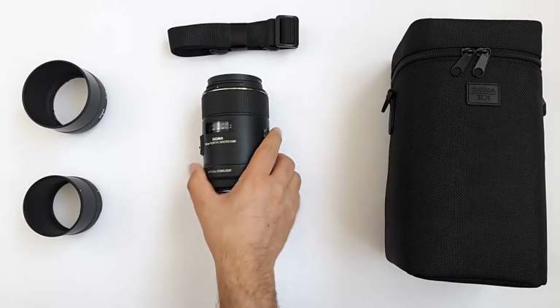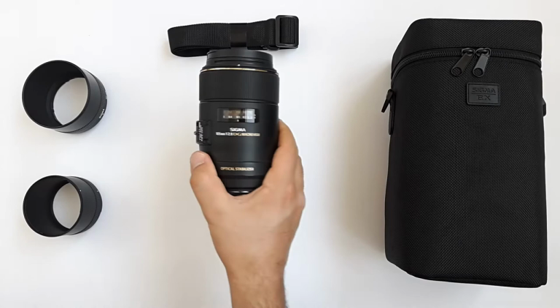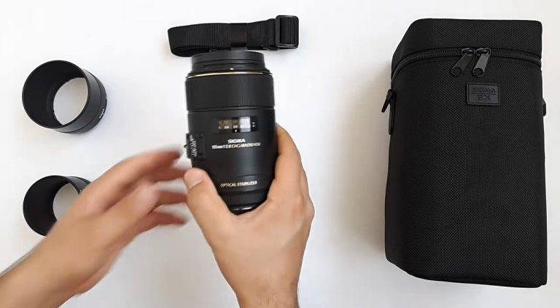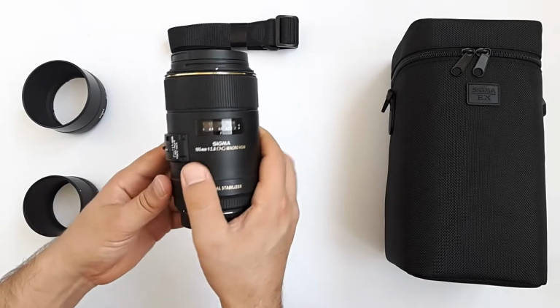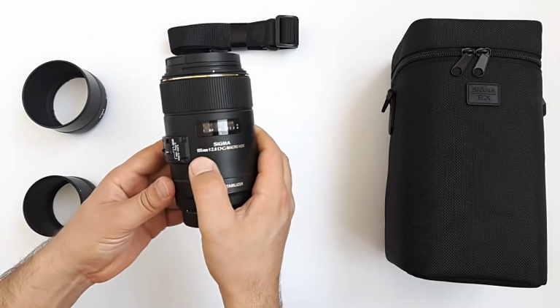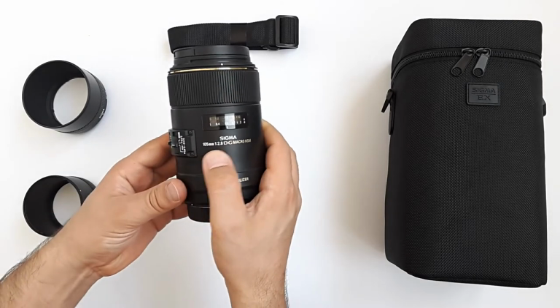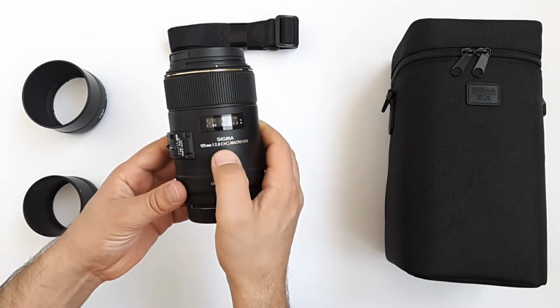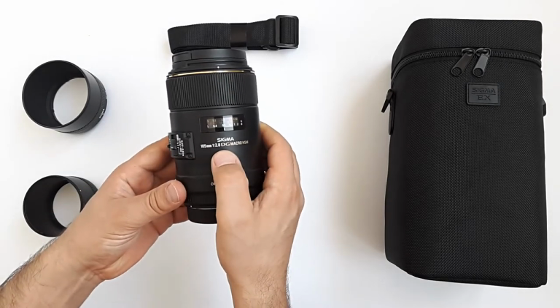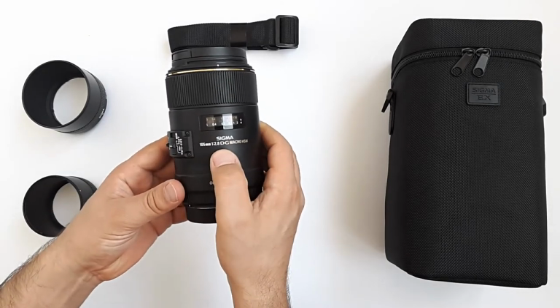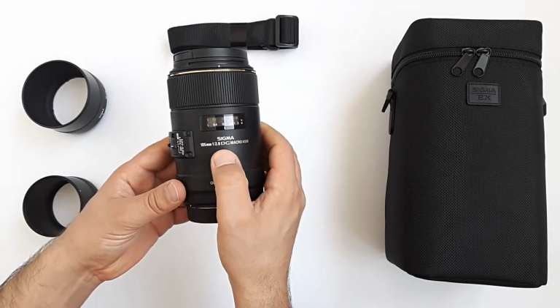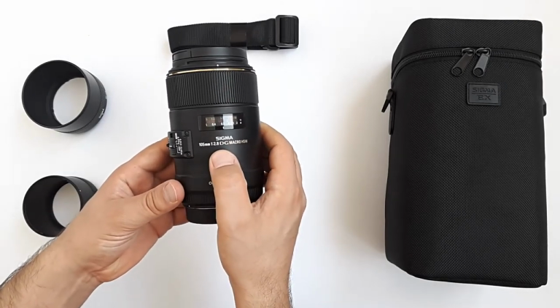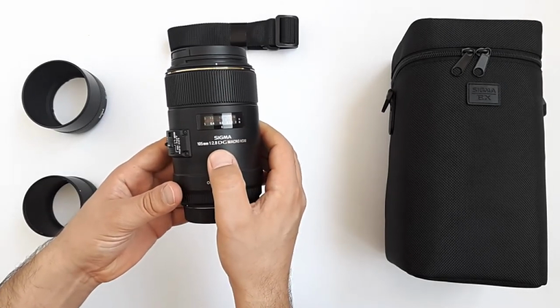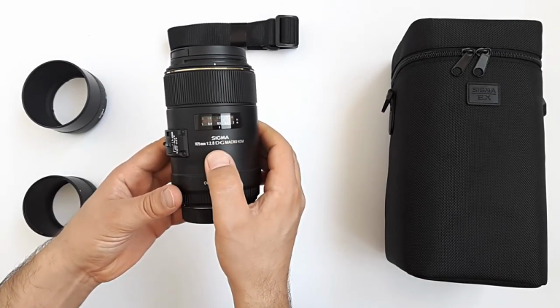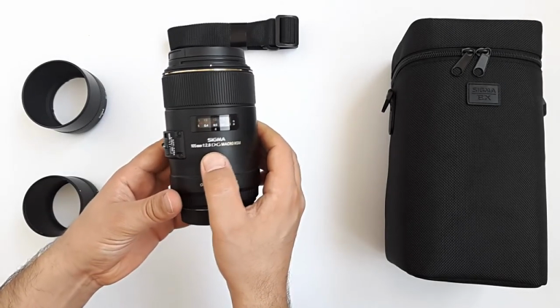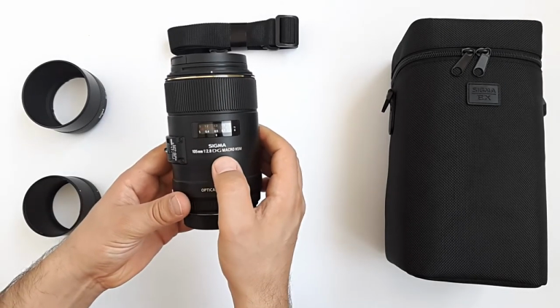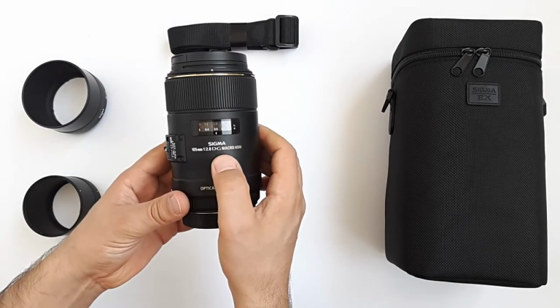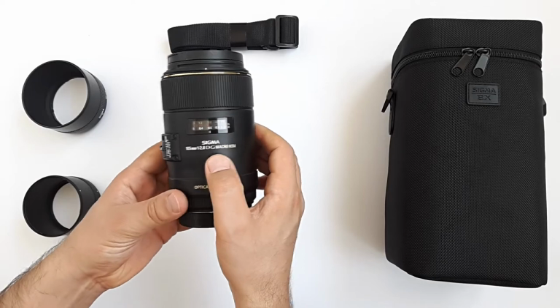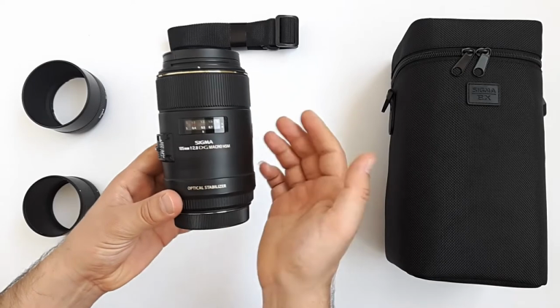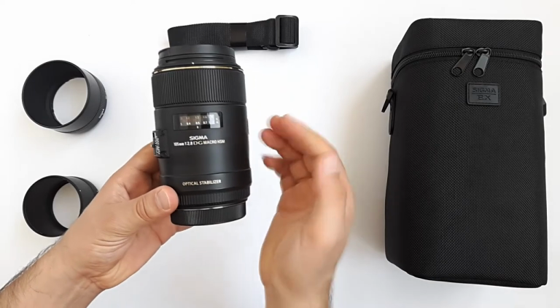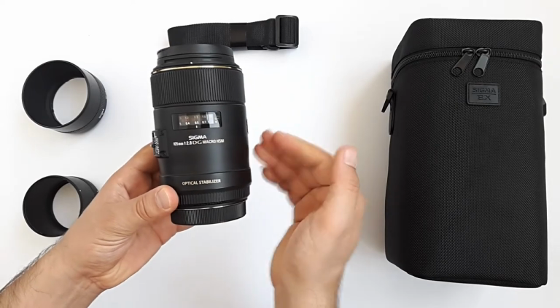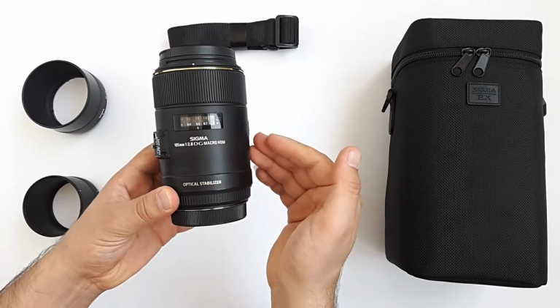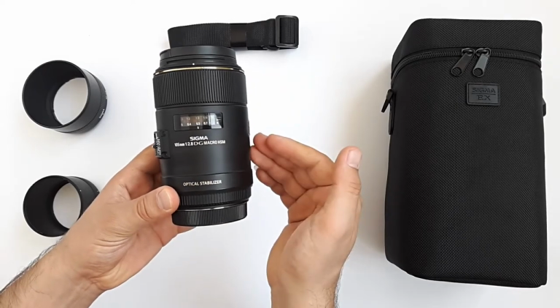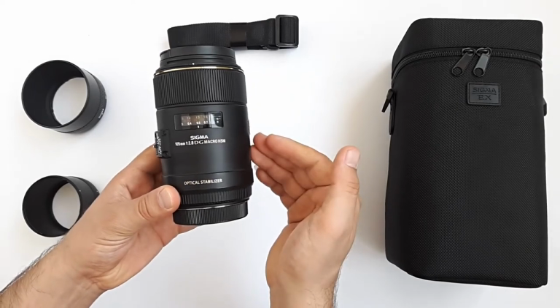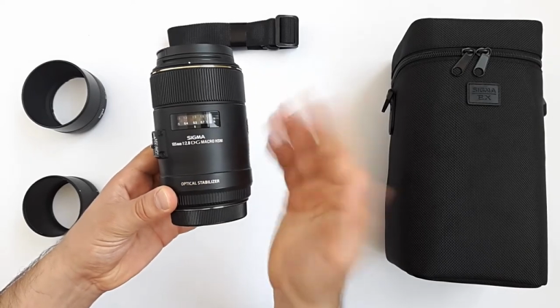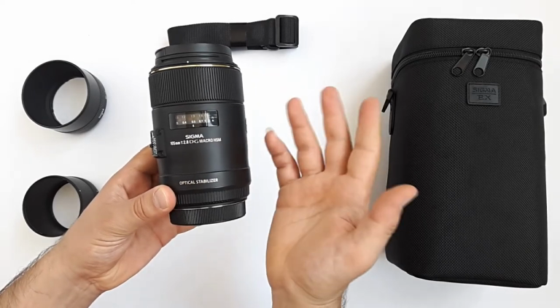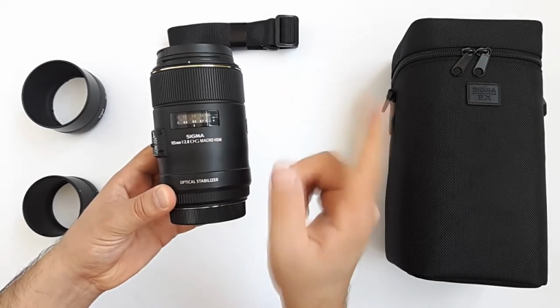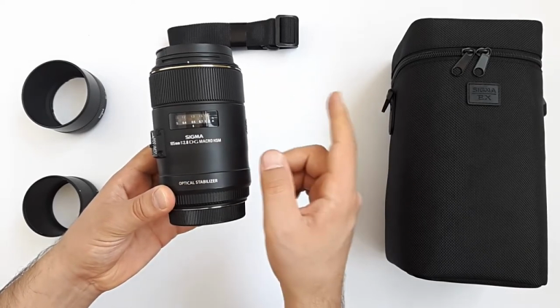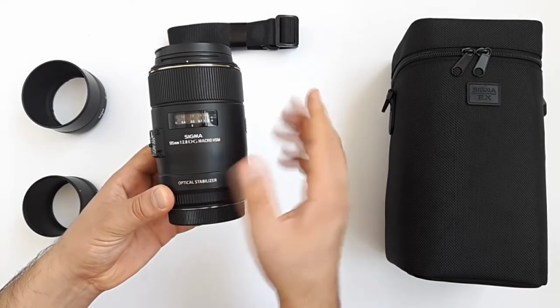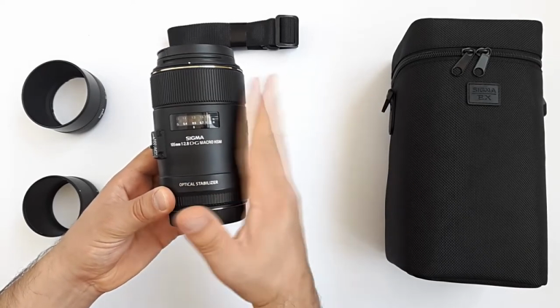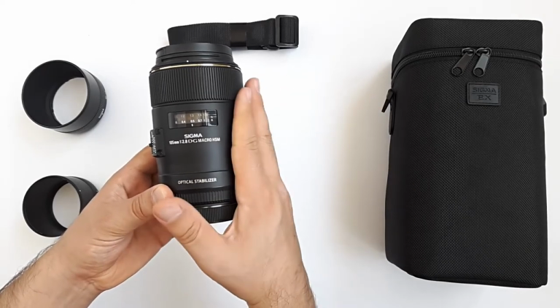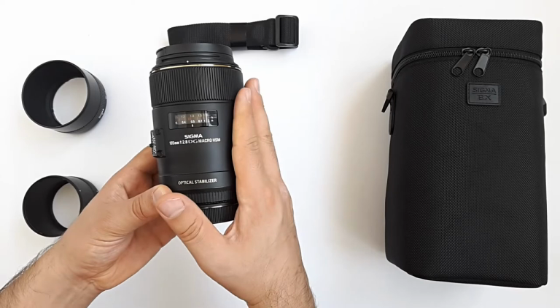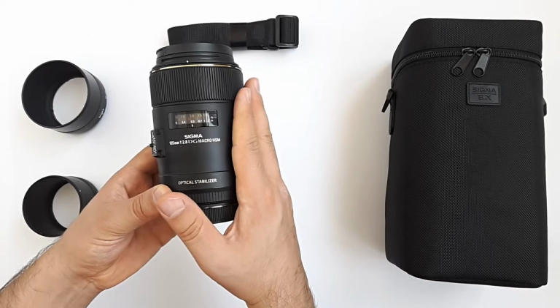This lens, the Sigma 105mm f2.8, is one of Sigma's DG series, meaning it is meant for full-frame cameras. However, we can use it on crop sensor cameras too.